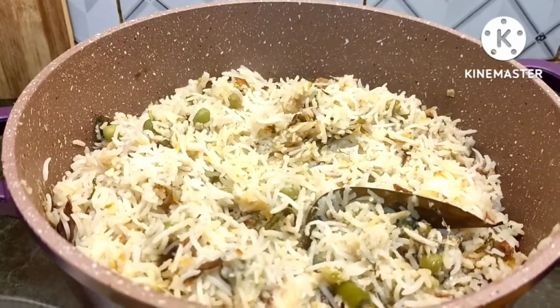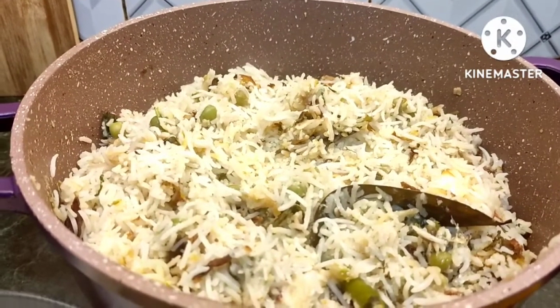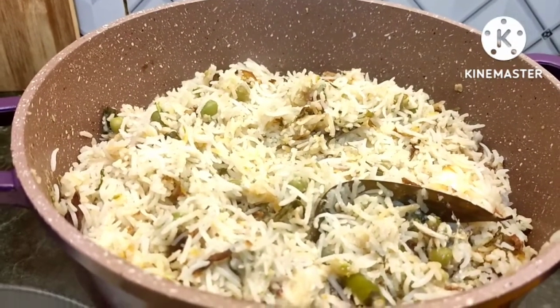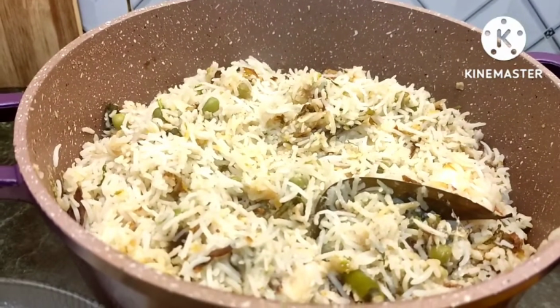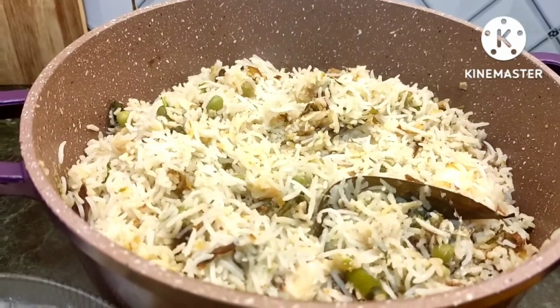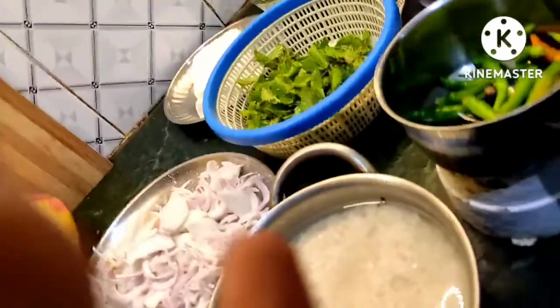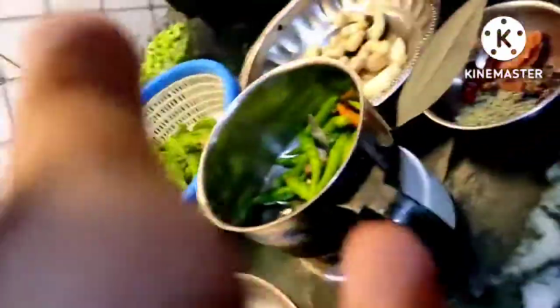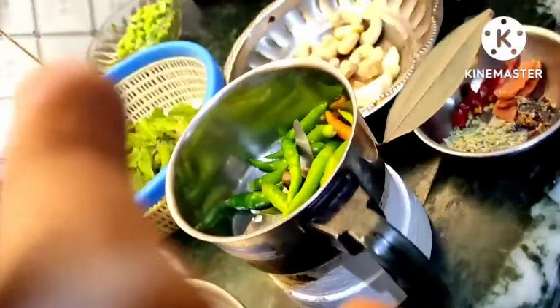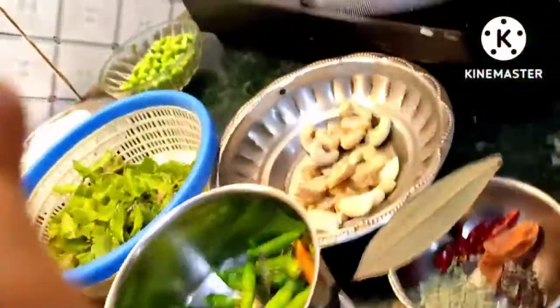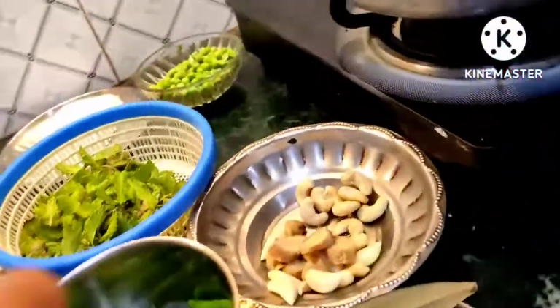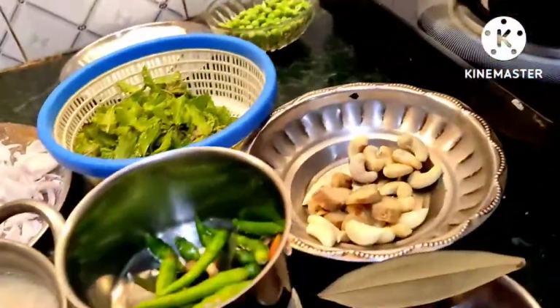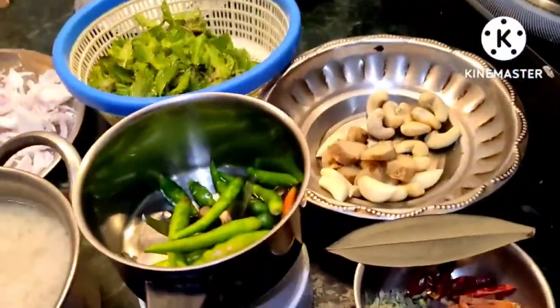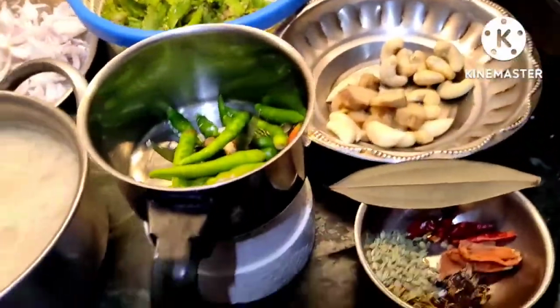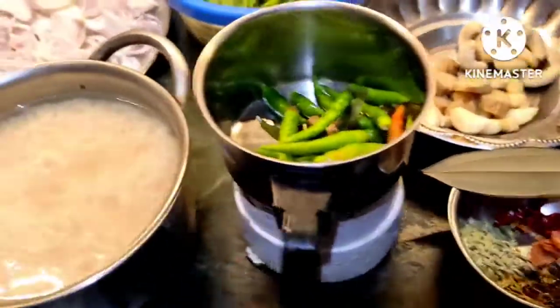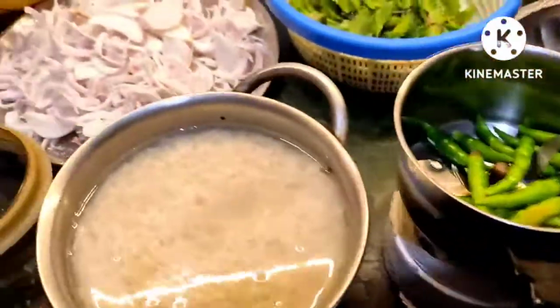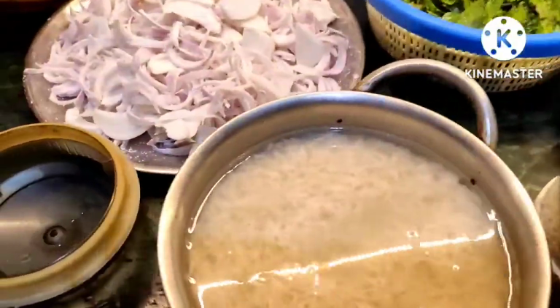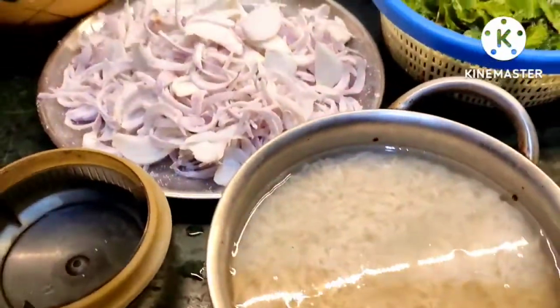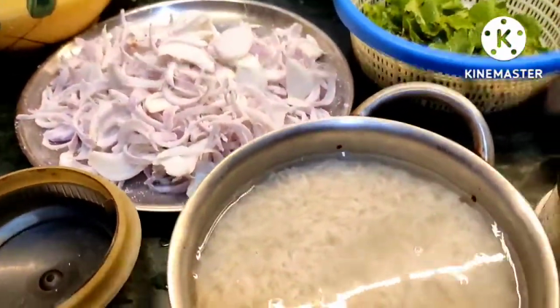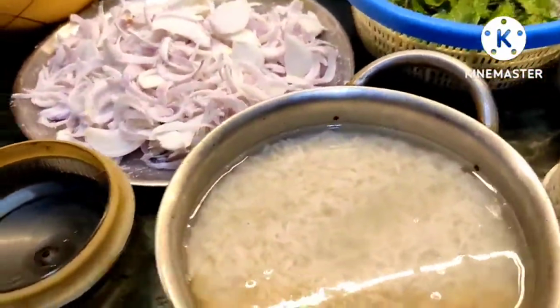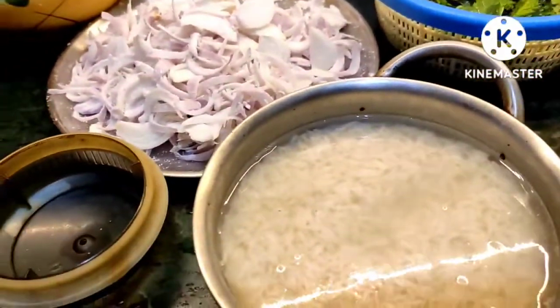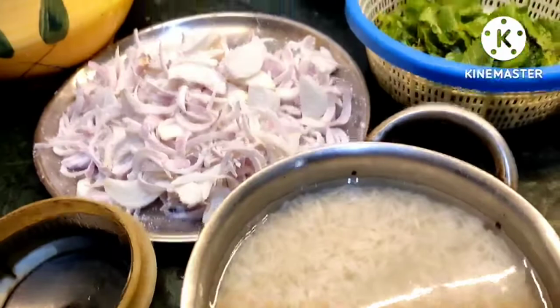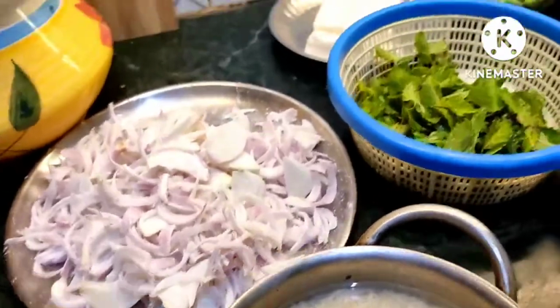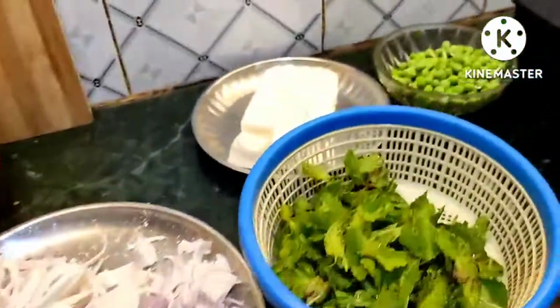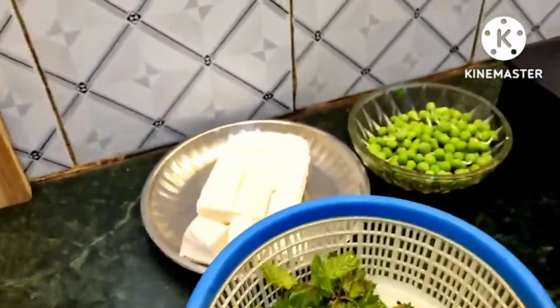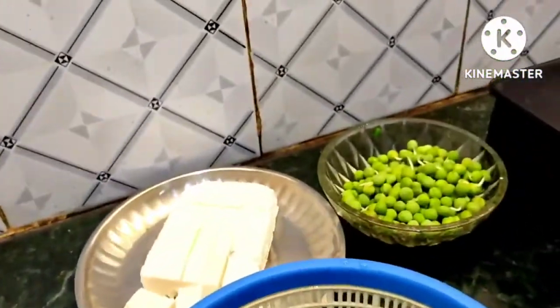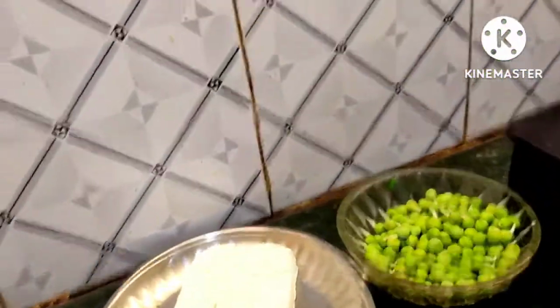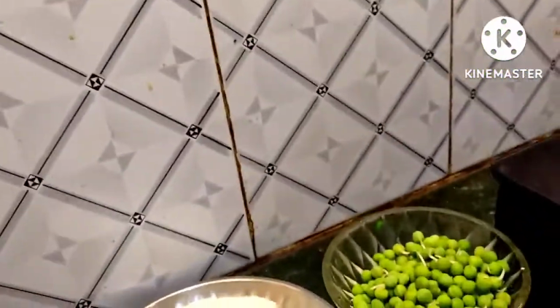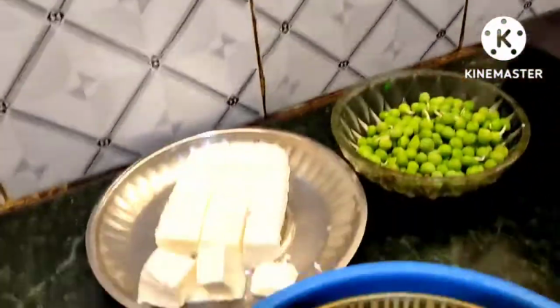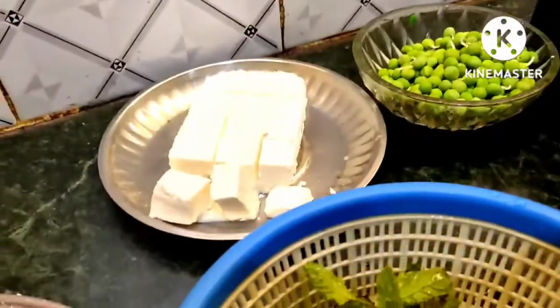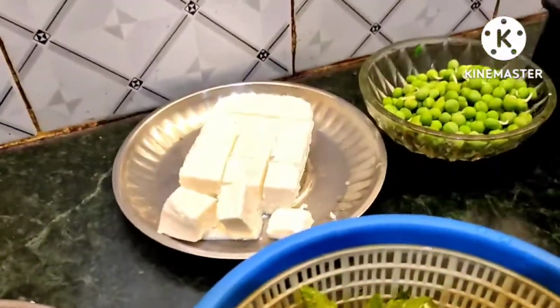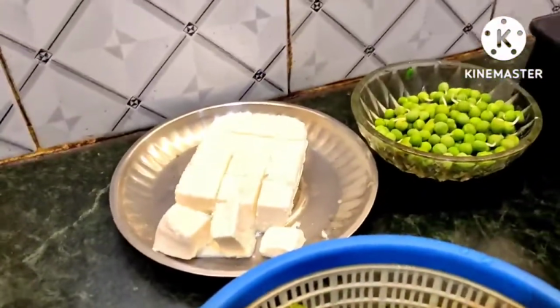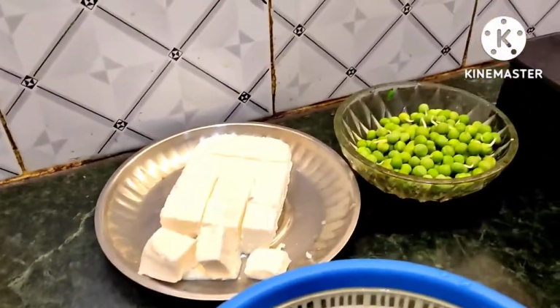Hello, welcome to Amneska Chani. I am going to make a pulao. I am going to make 200g of pulao.